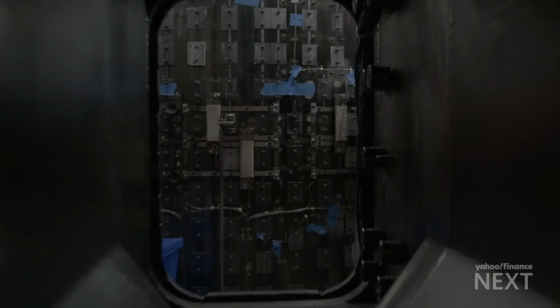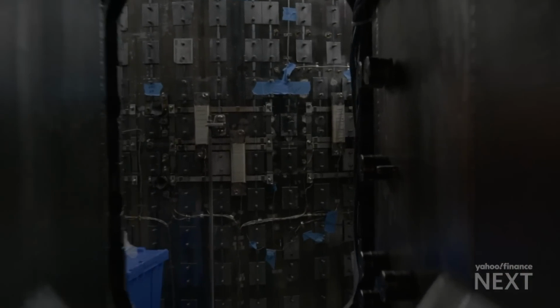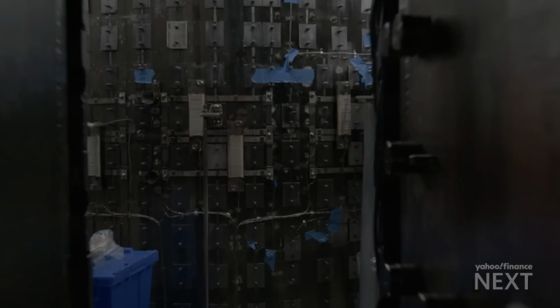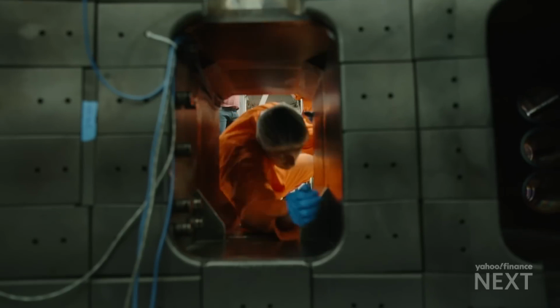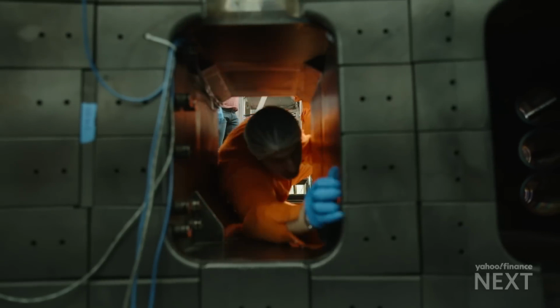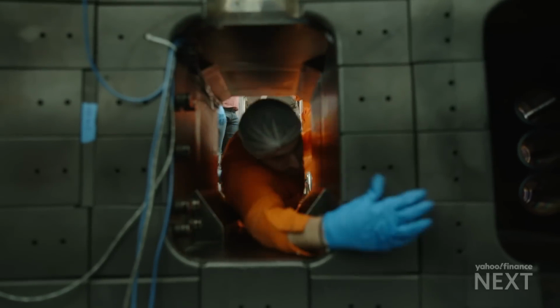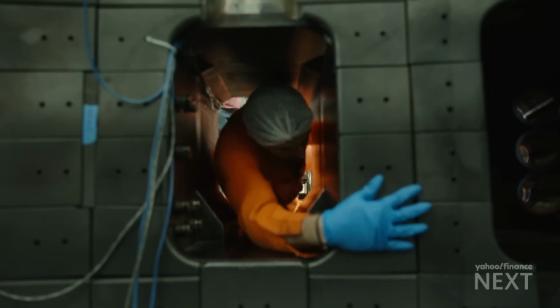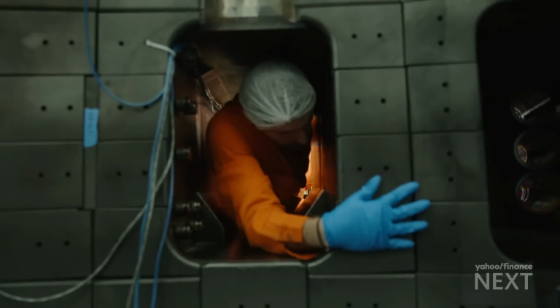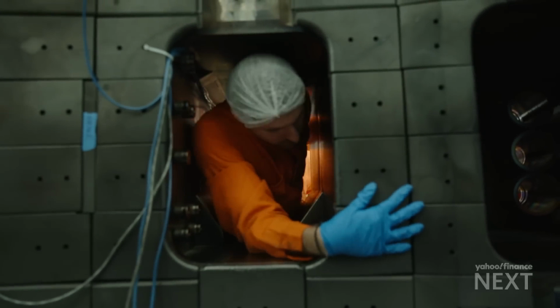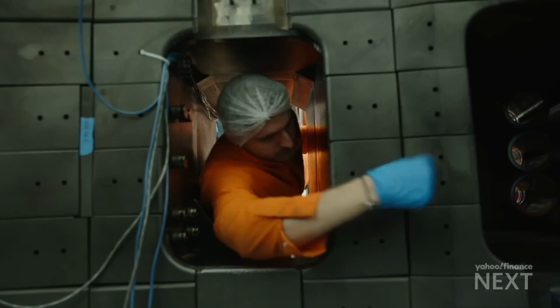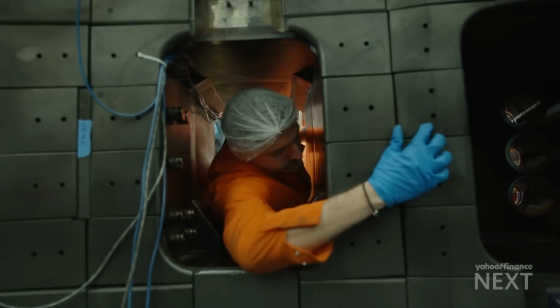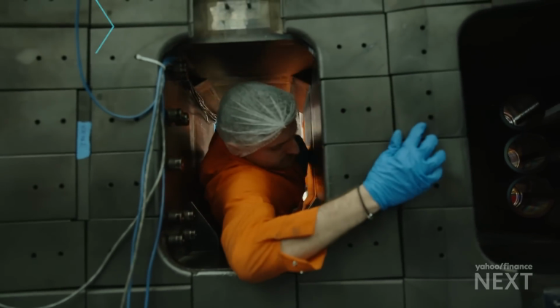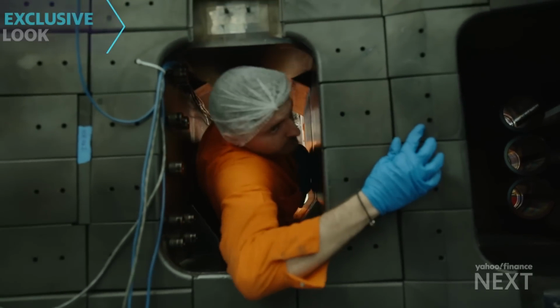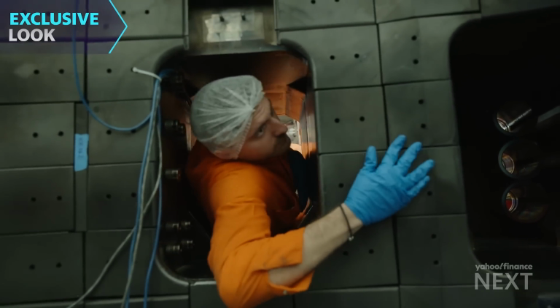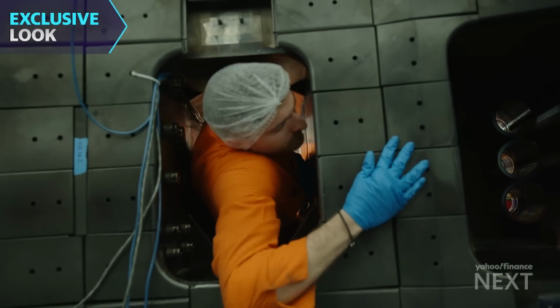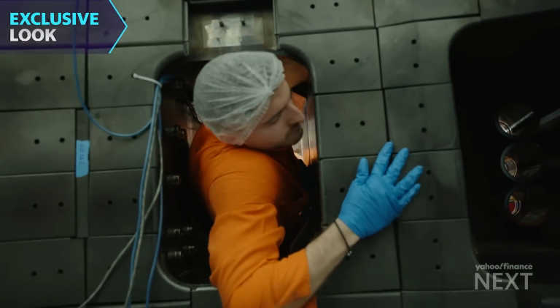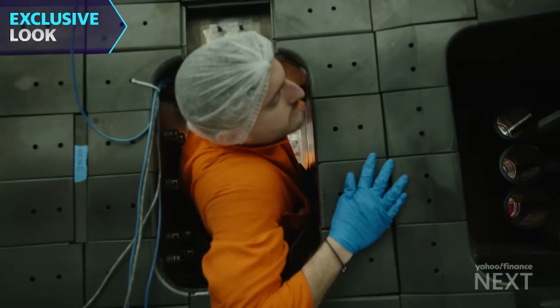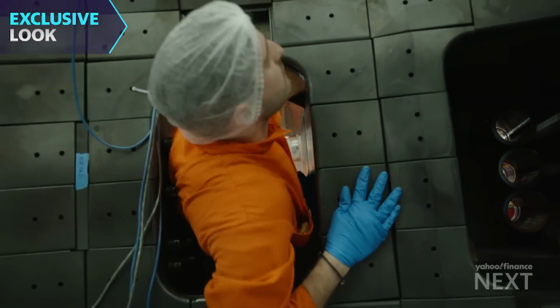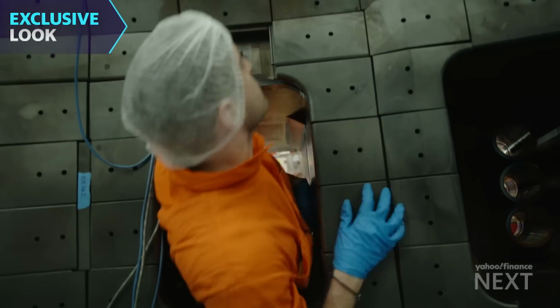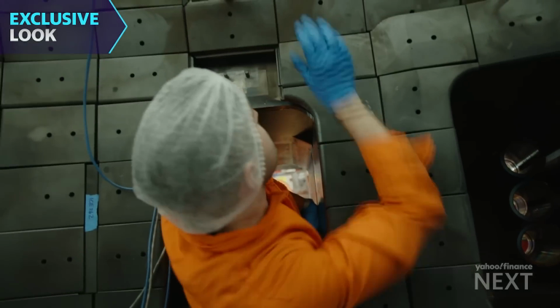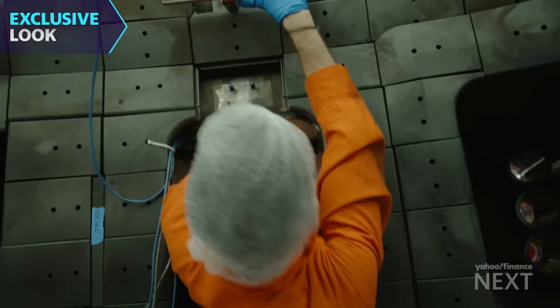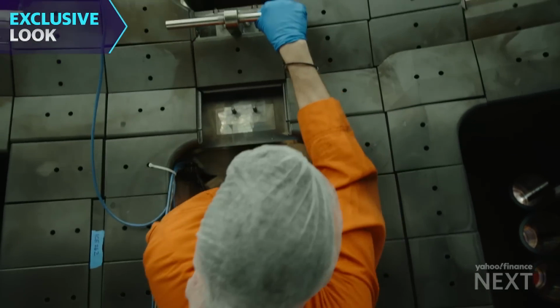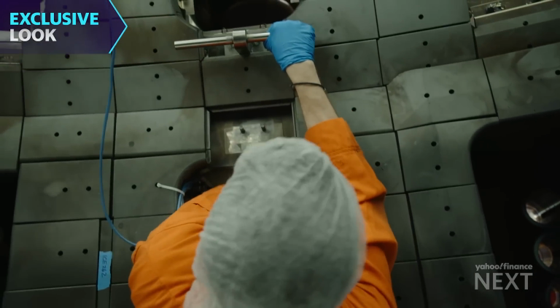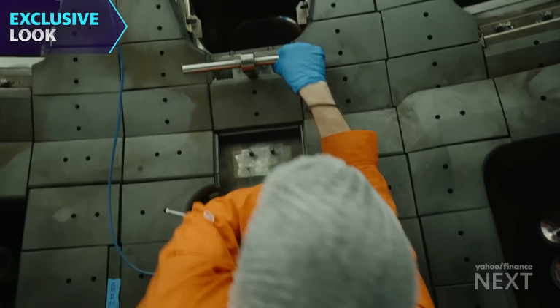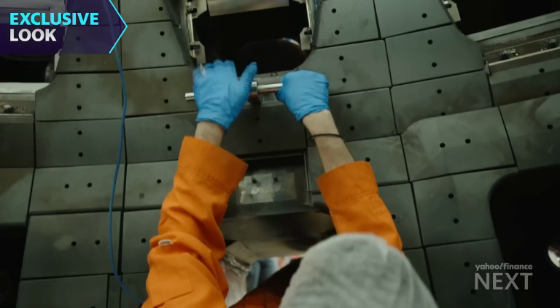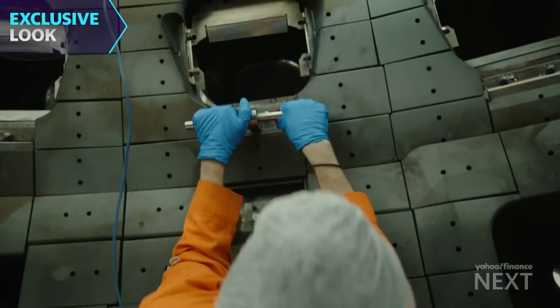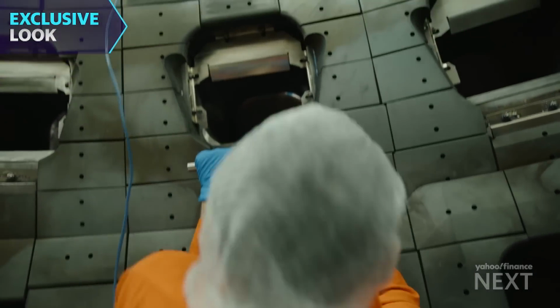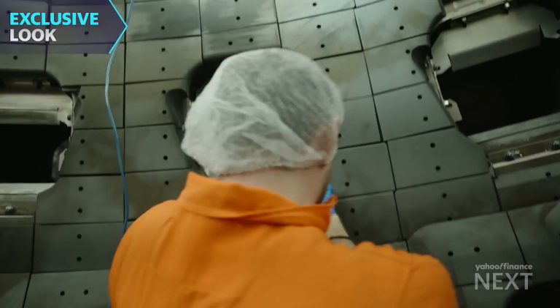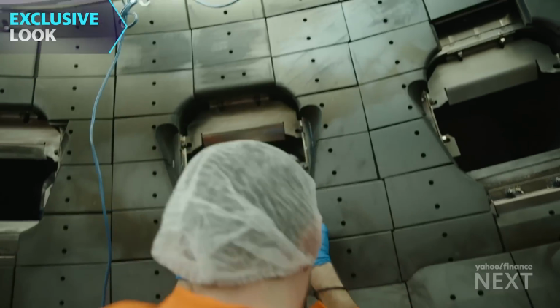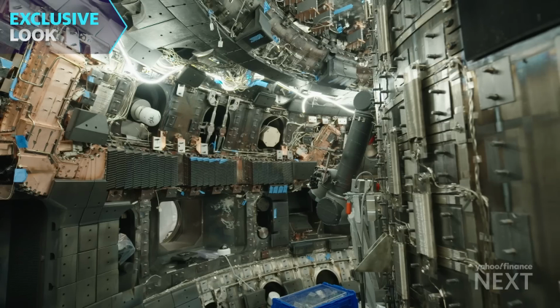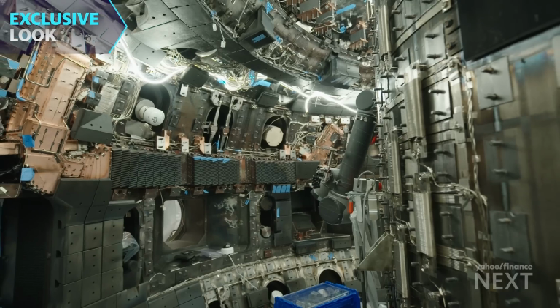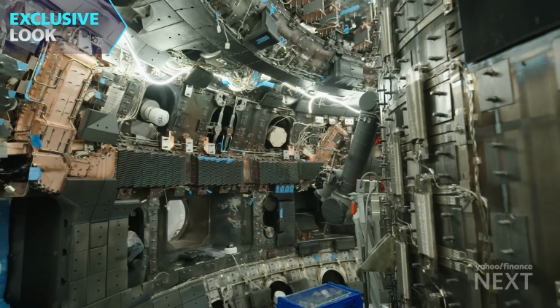To get in, it's a little tight — you have to squeeze in. The stakes are high inside this vacuum chamber known as a tokamak.